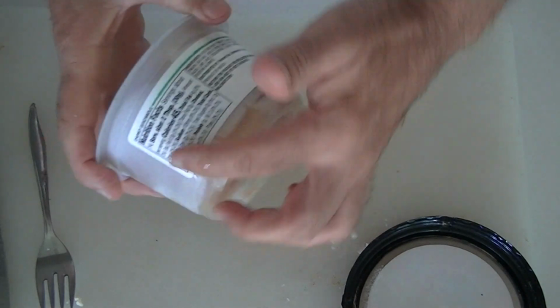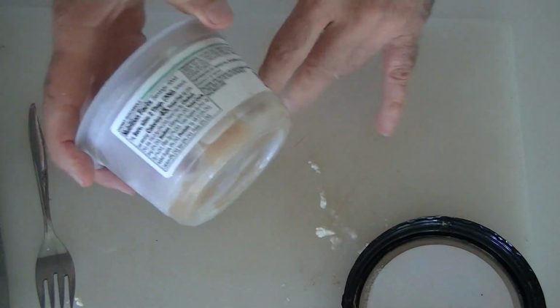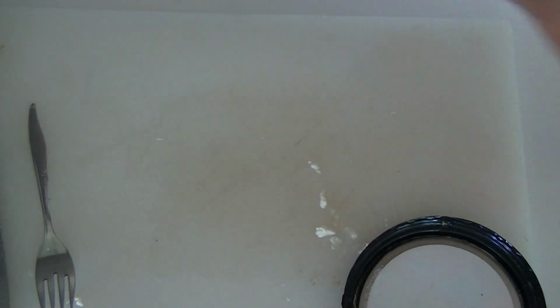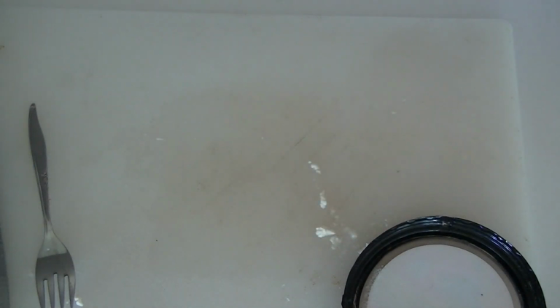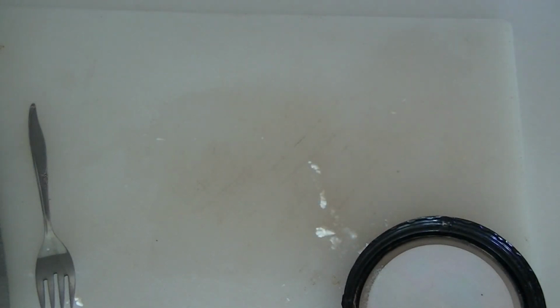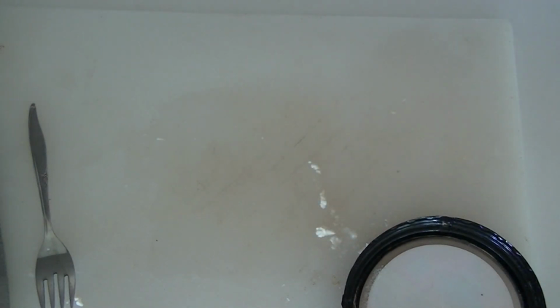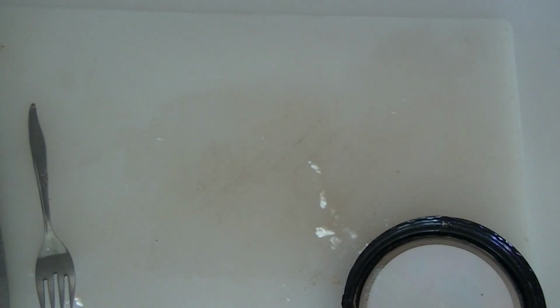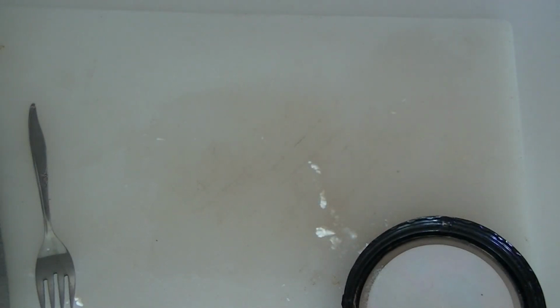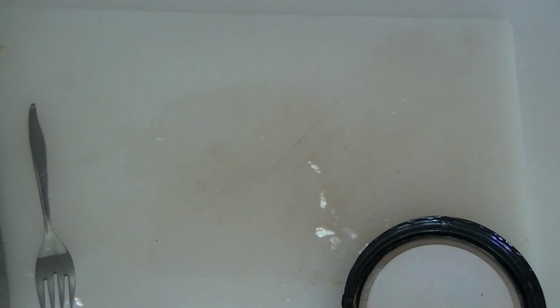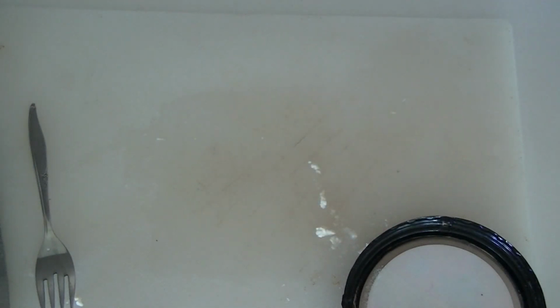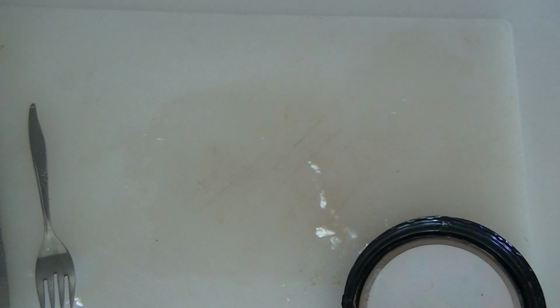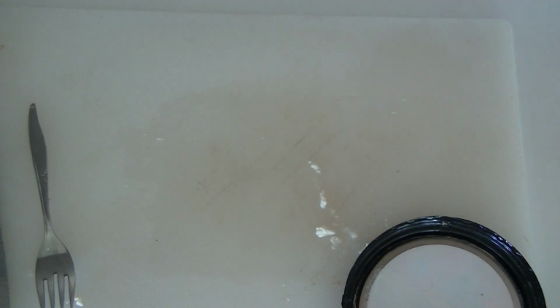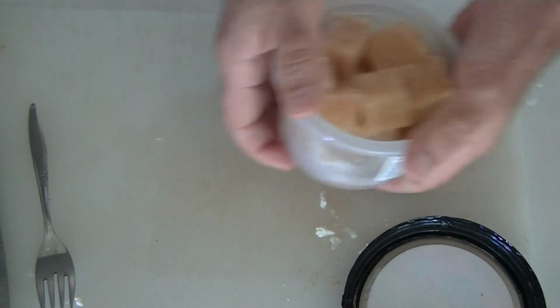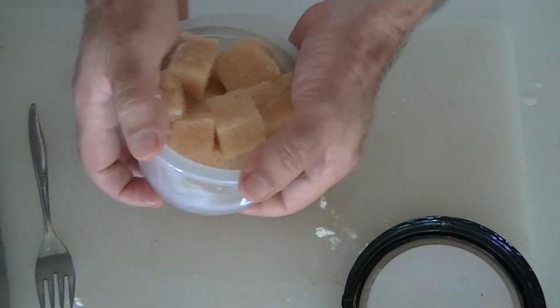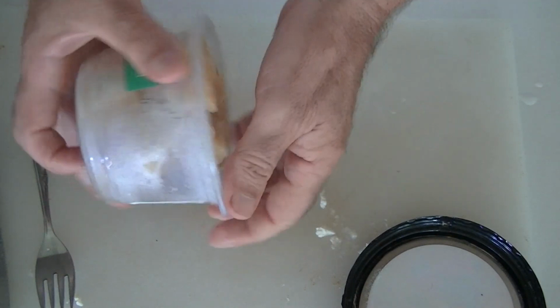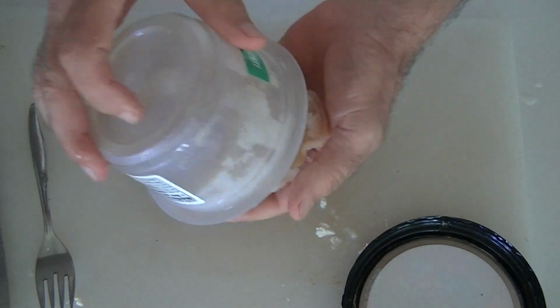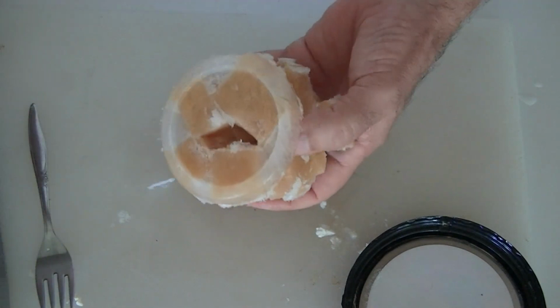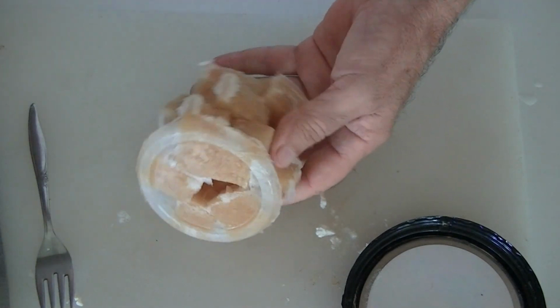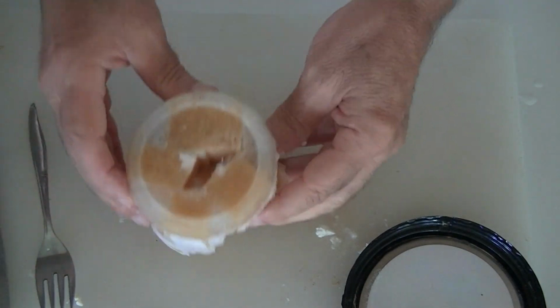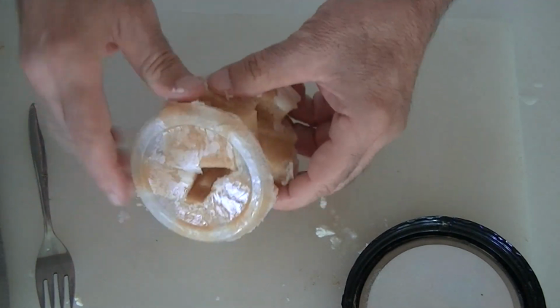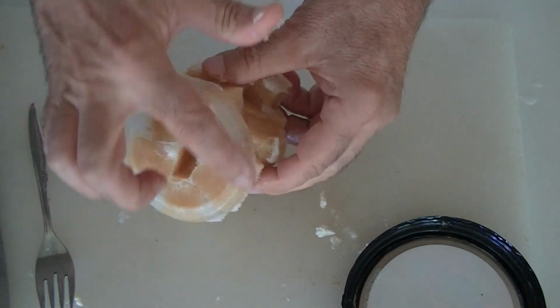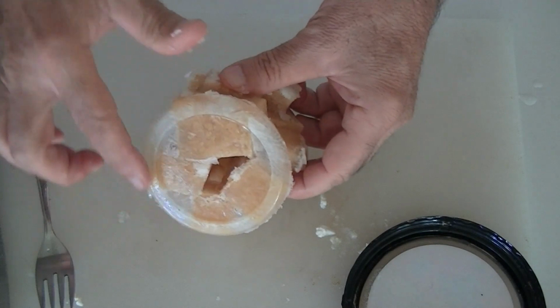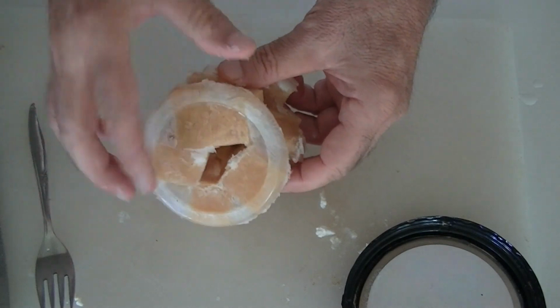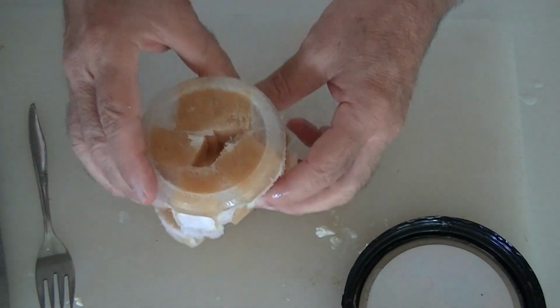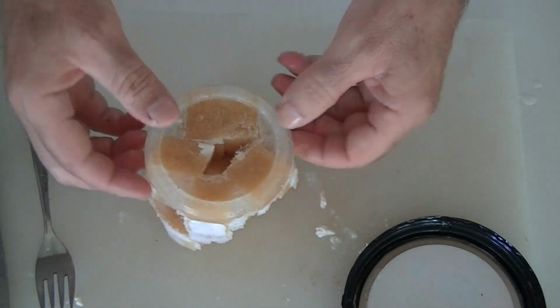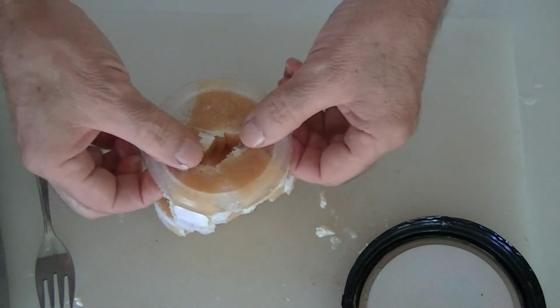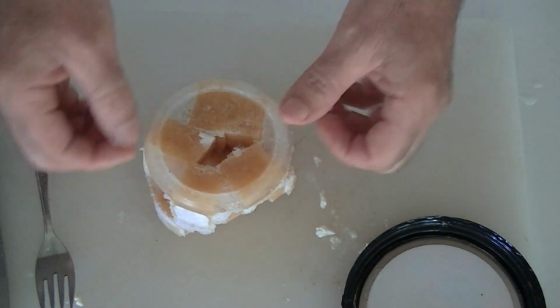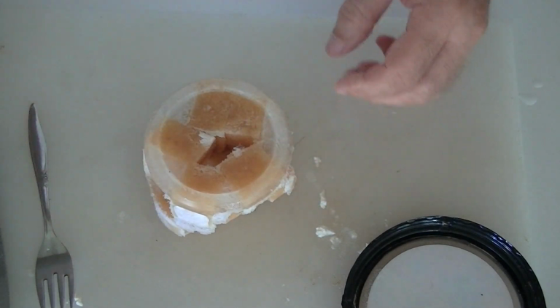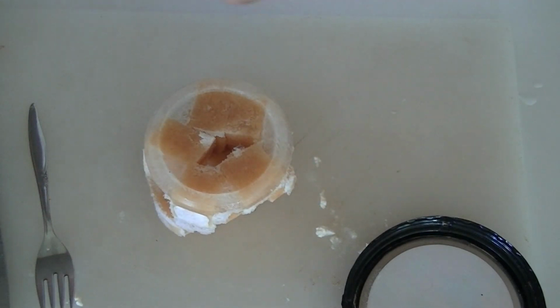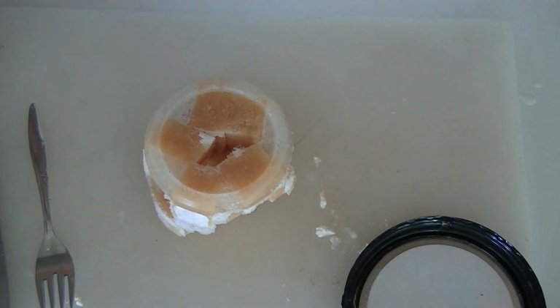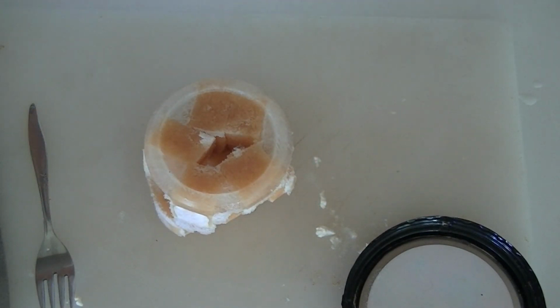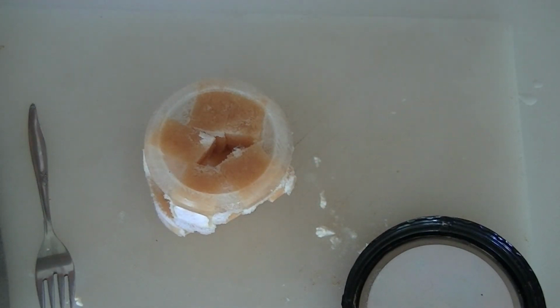These usually don't pop out real easy, so I'm going to put a little water on the outside like this, and then it basically pops right out. You can see how it forced the water out of the tofu.